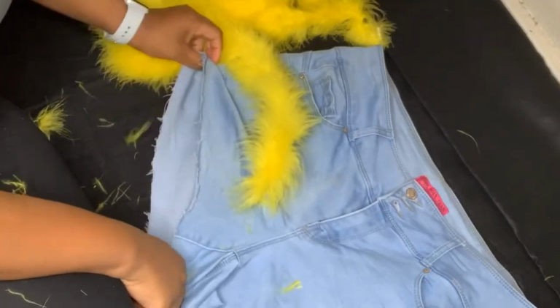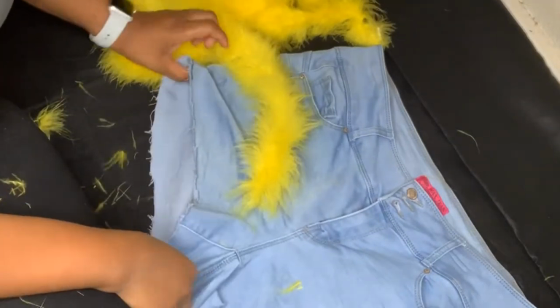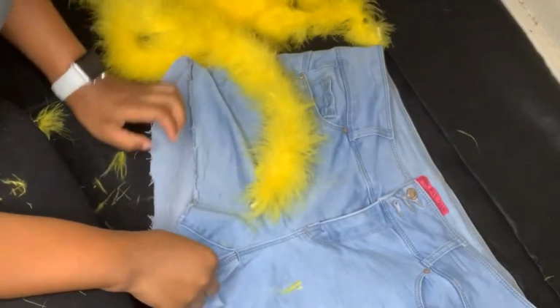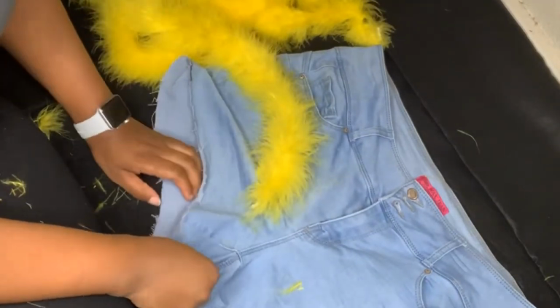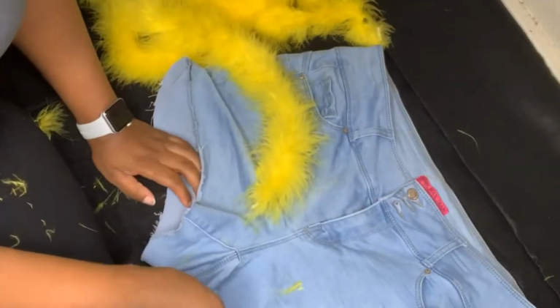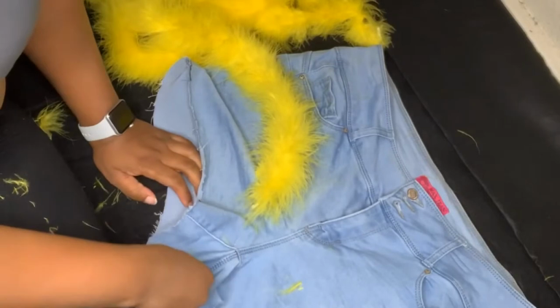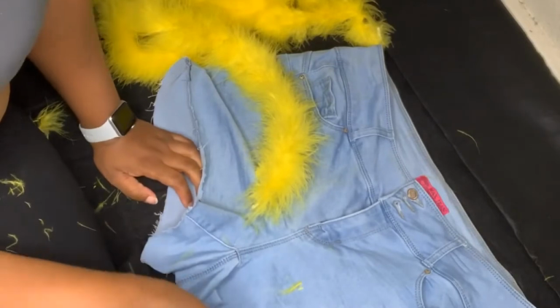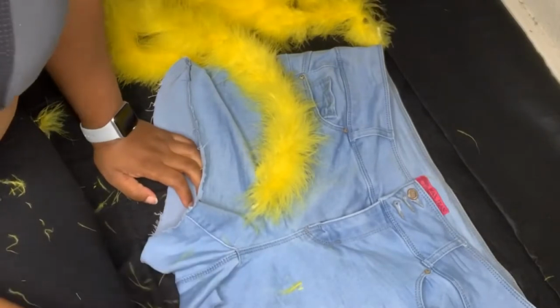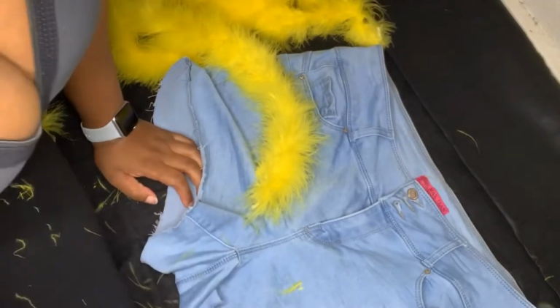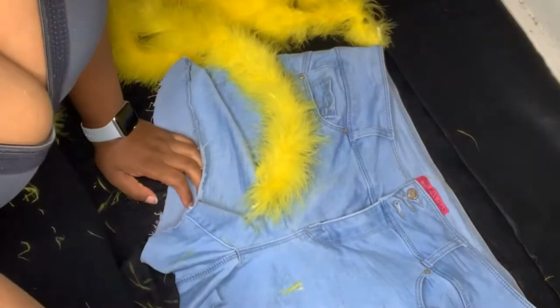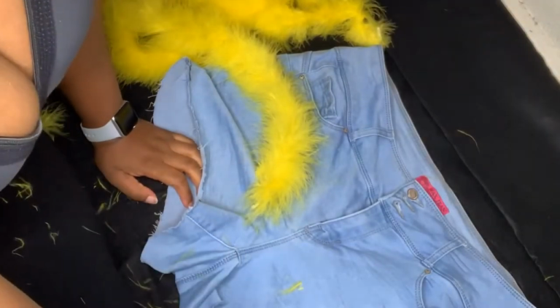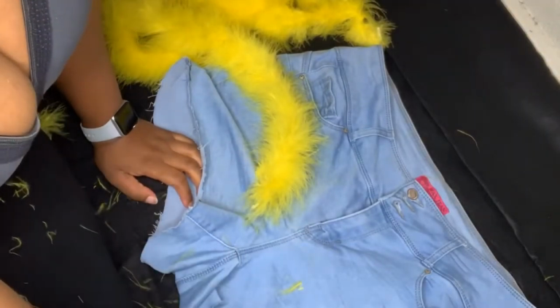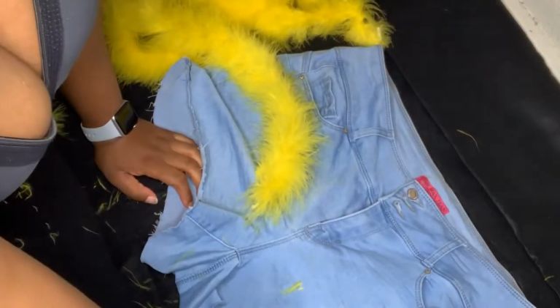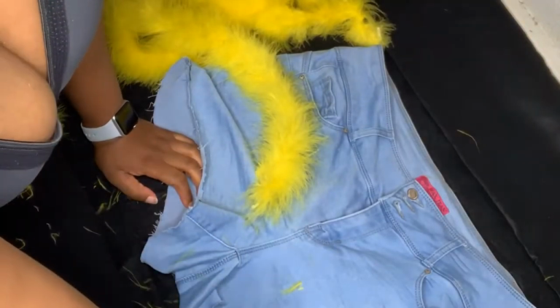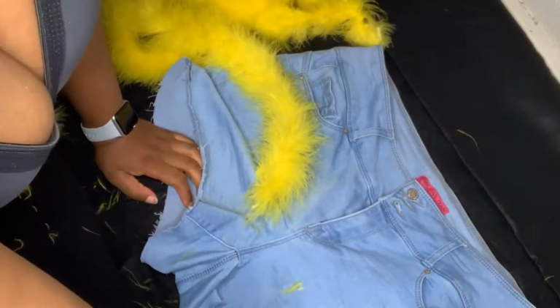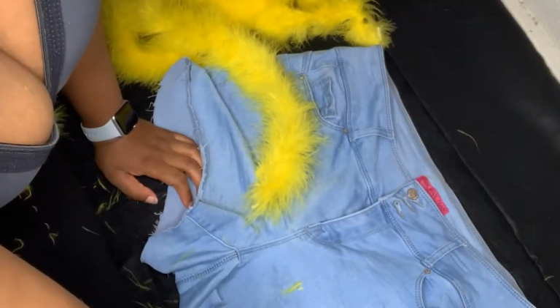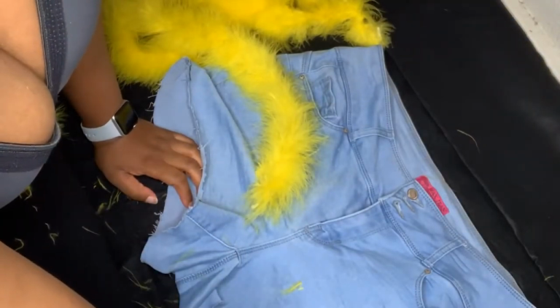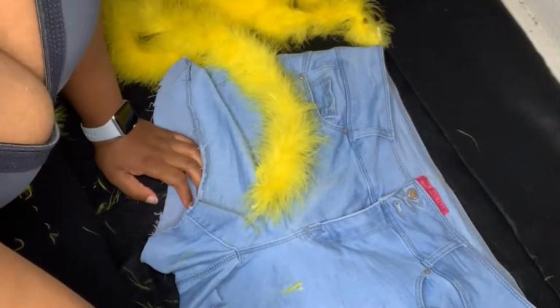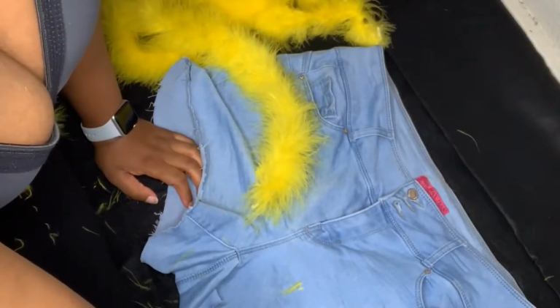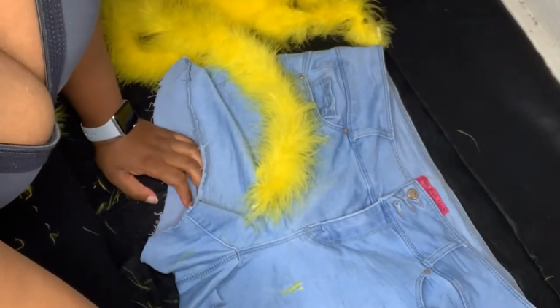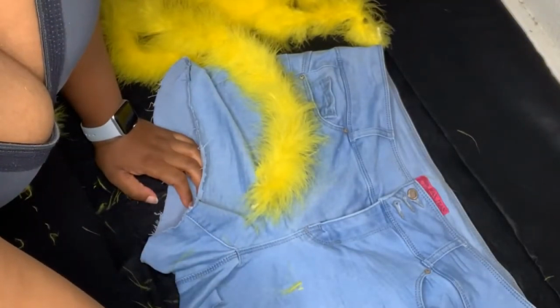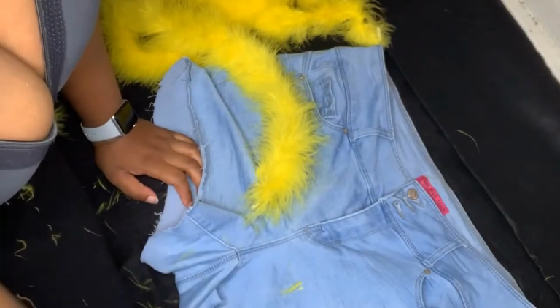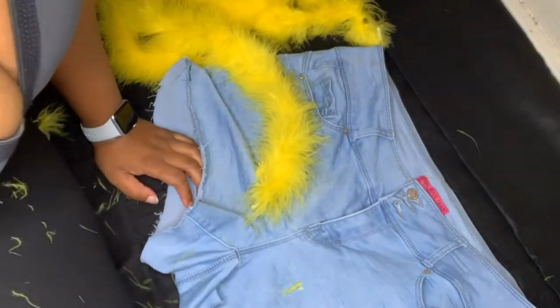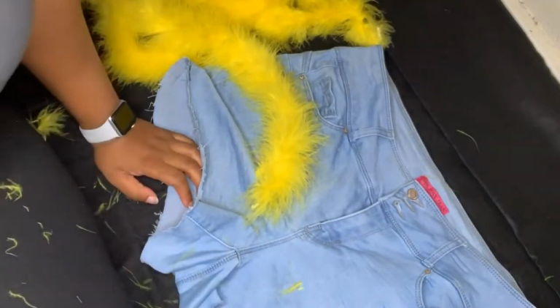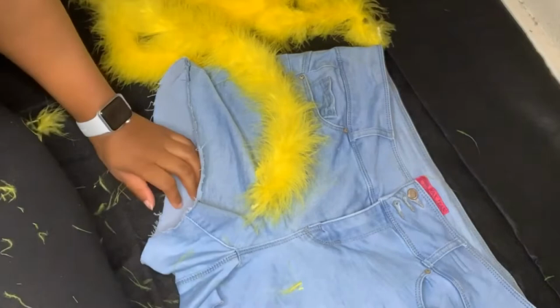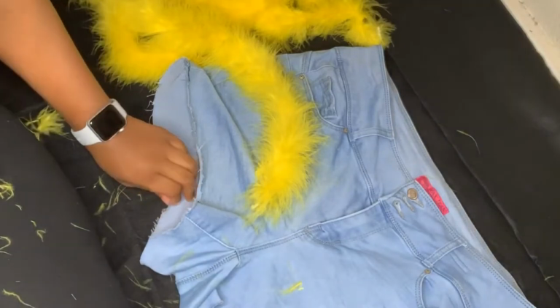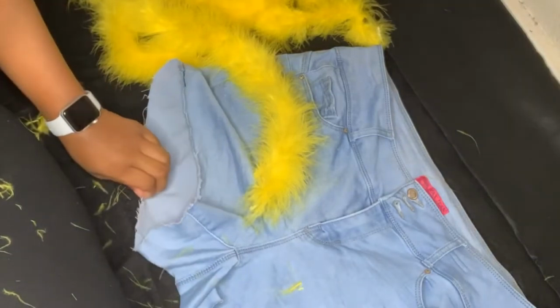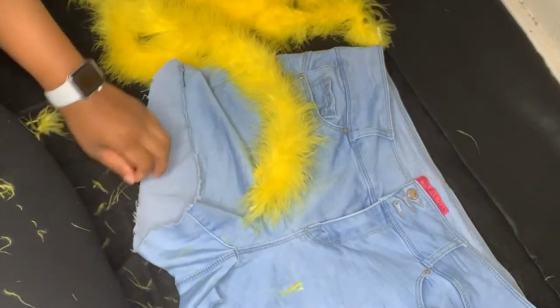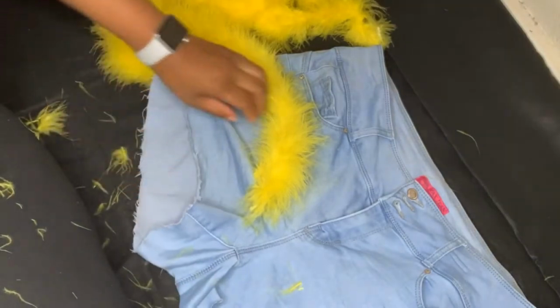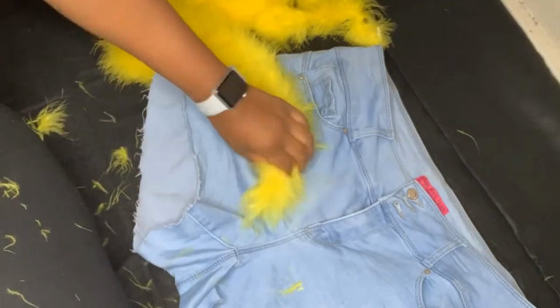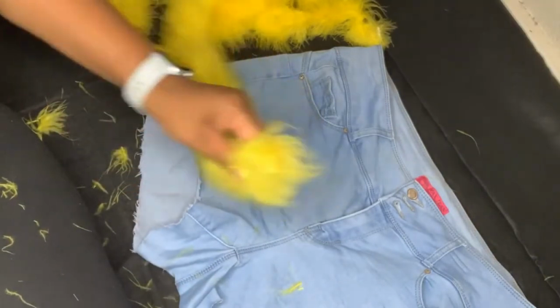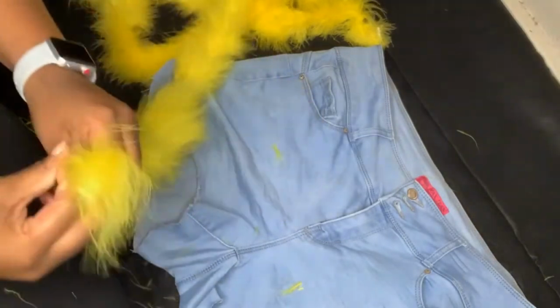Next, you will need to measure the boa again so you can have two strips for each pants leg.